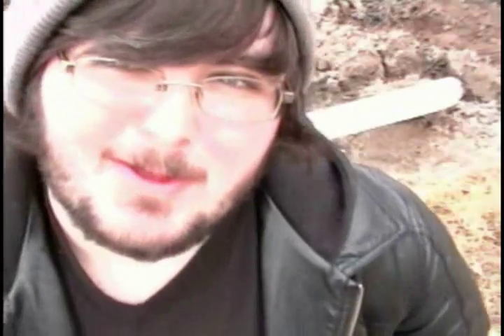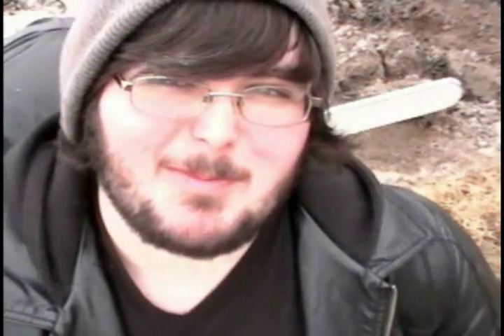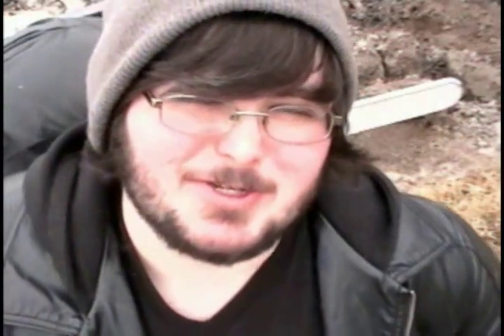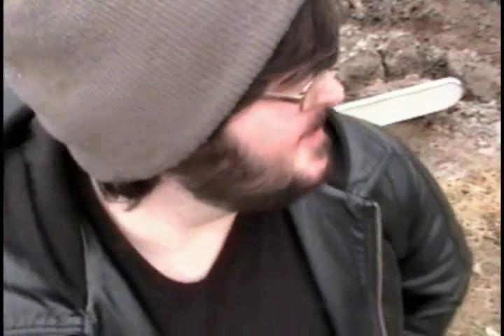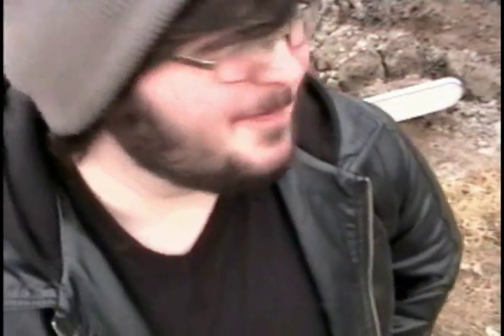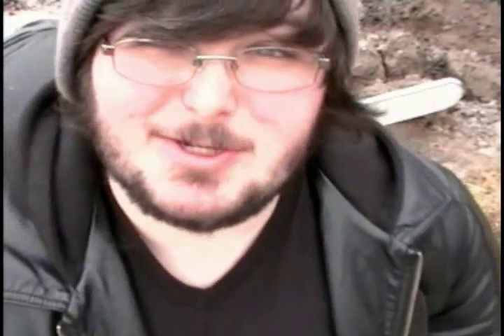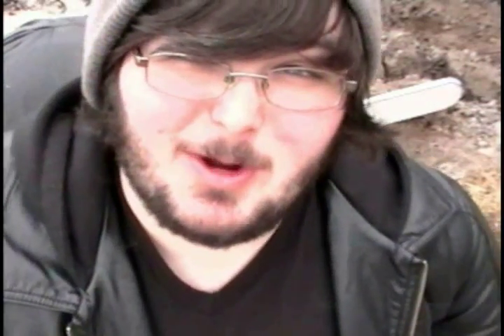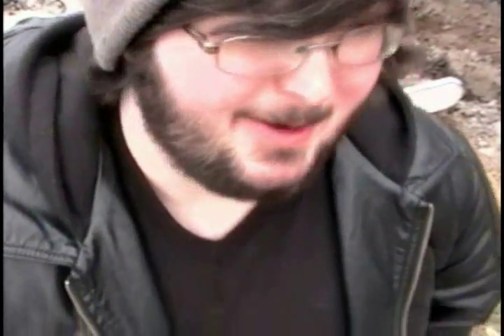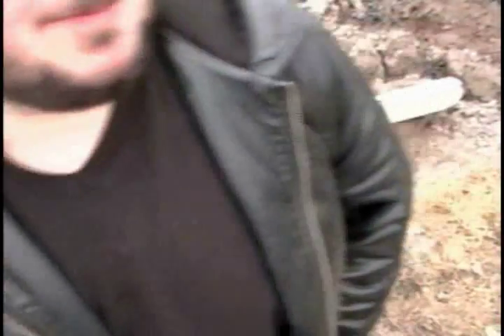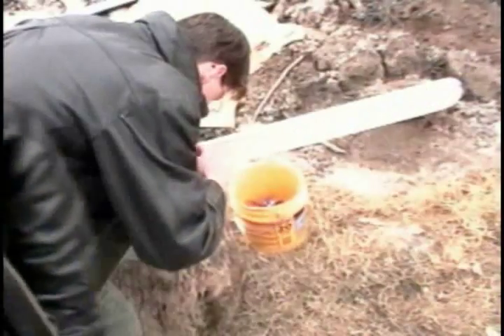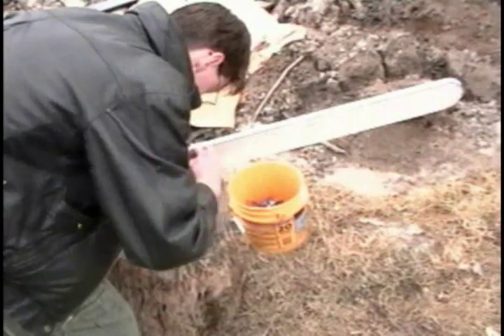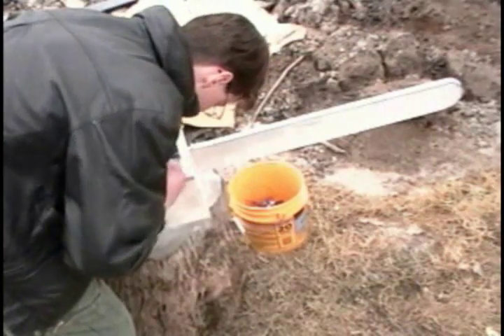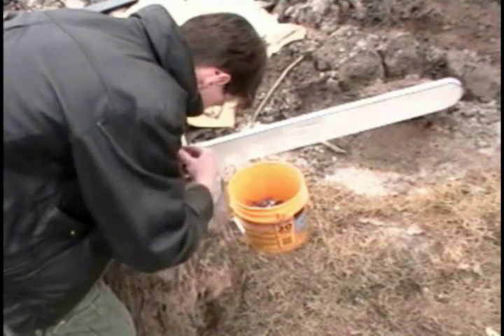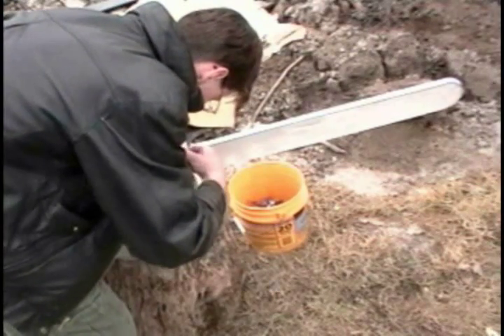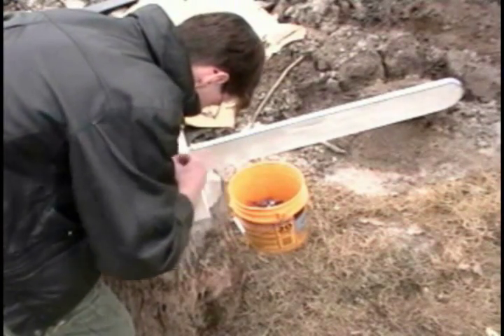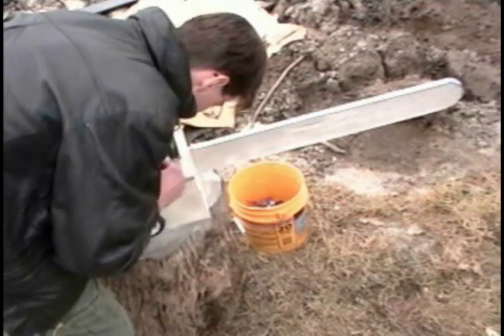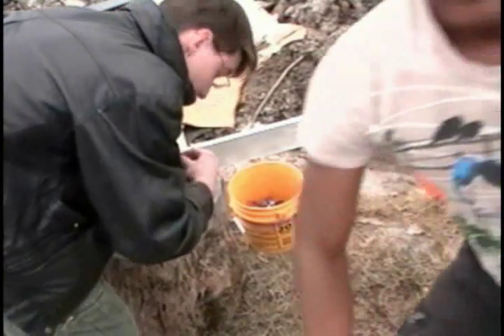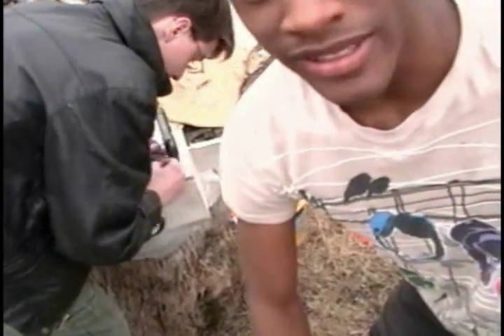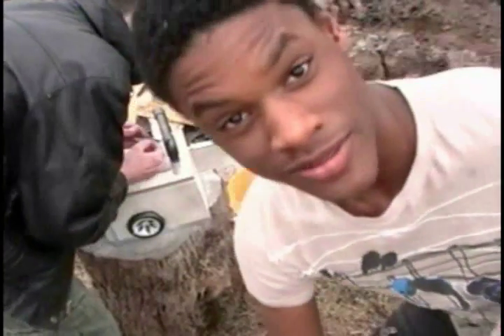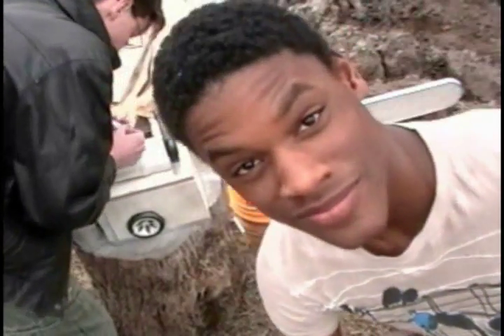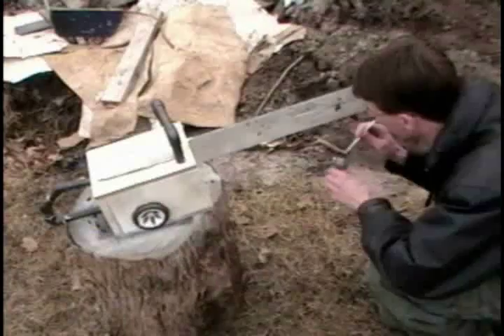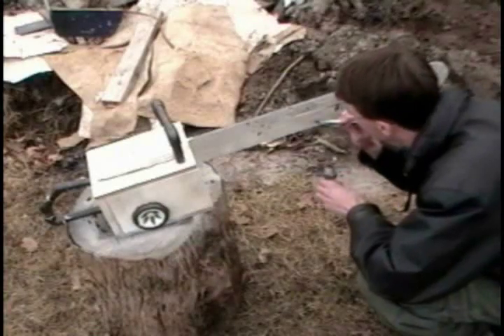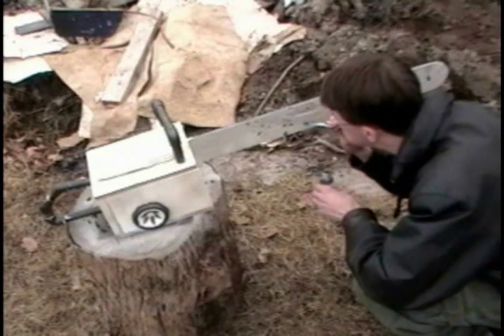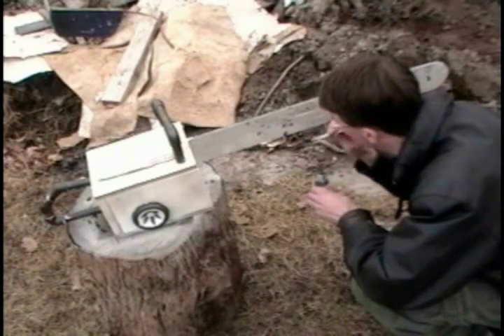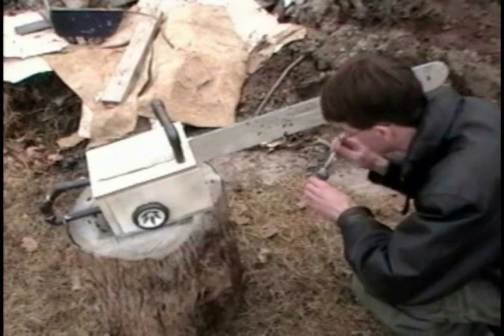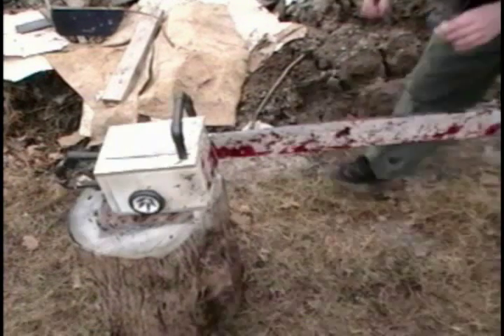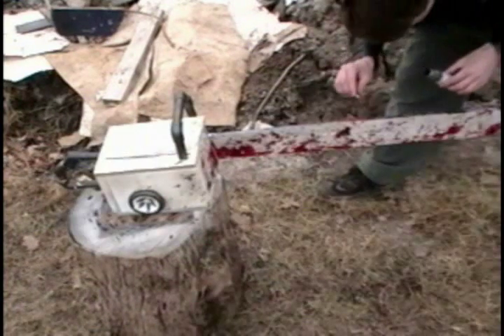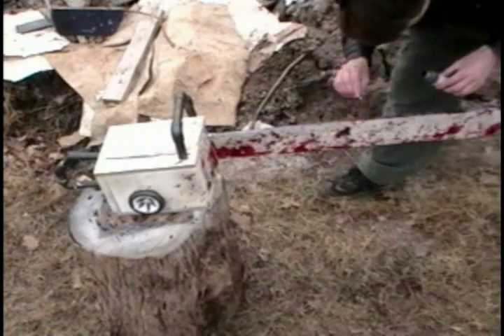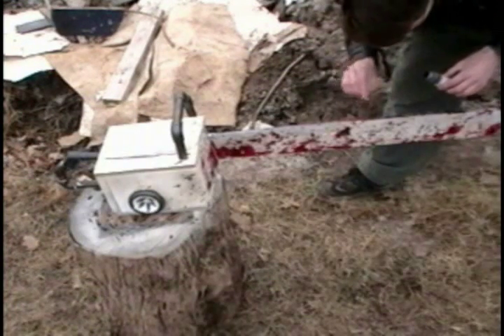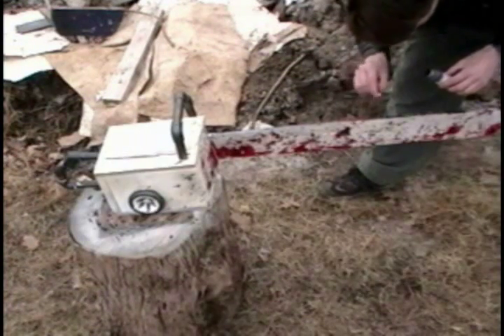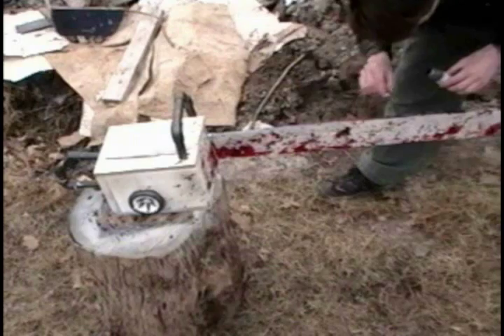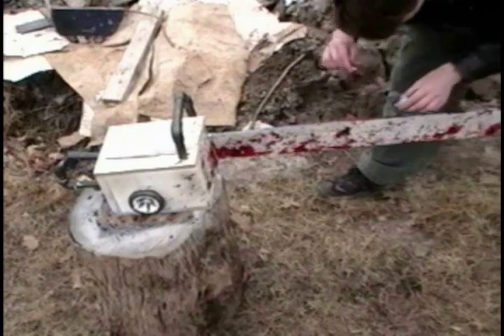They call me Patches — Patches of Houlihan. They call me Nick. I use a straw, a leaf, a pen, garbage — anything except a paintbrush to smear on the red.